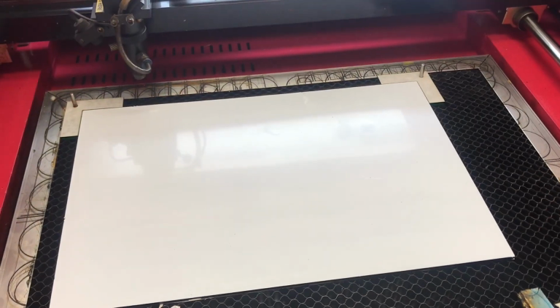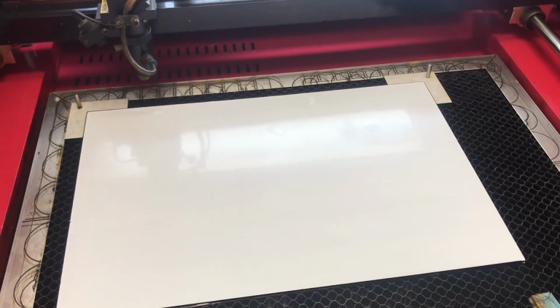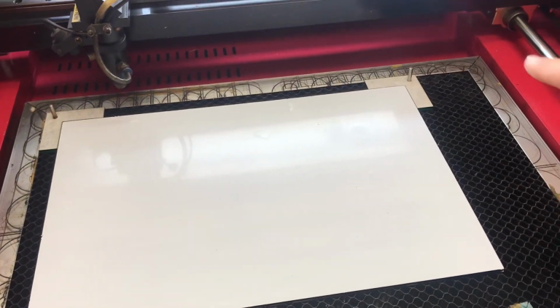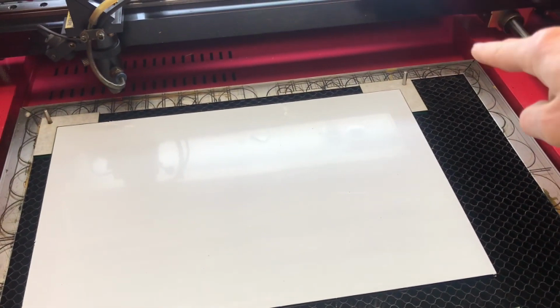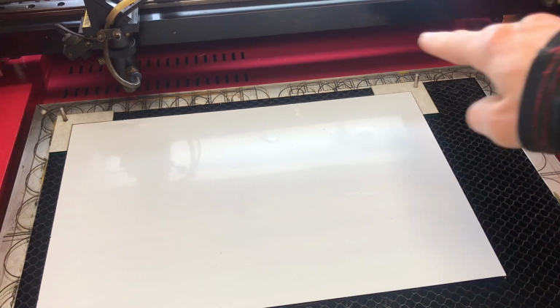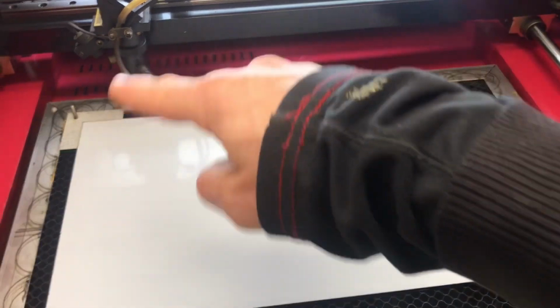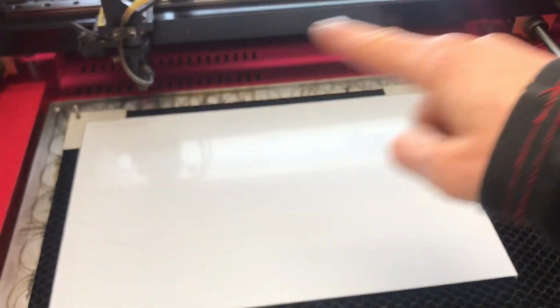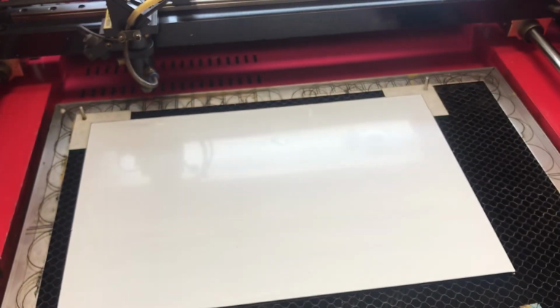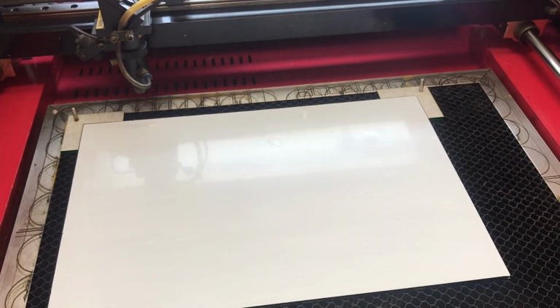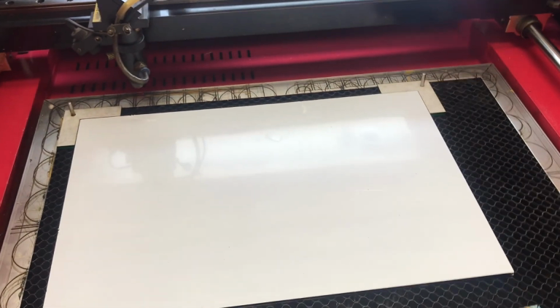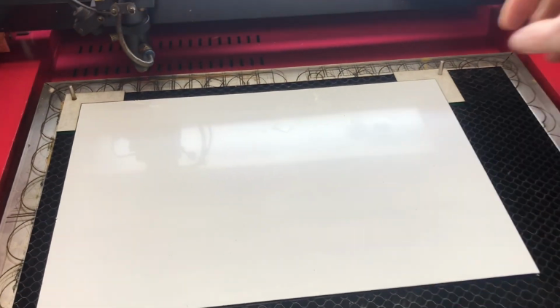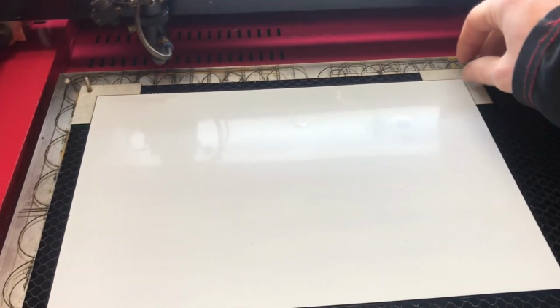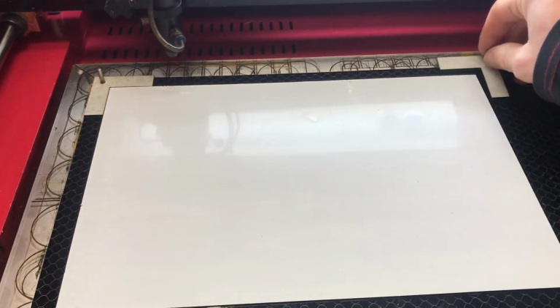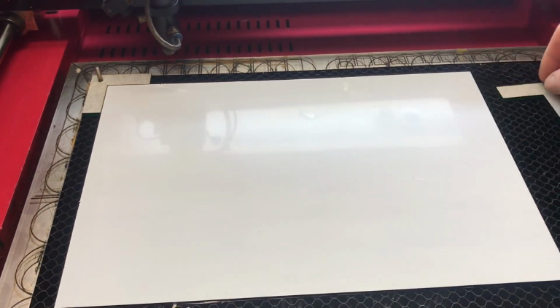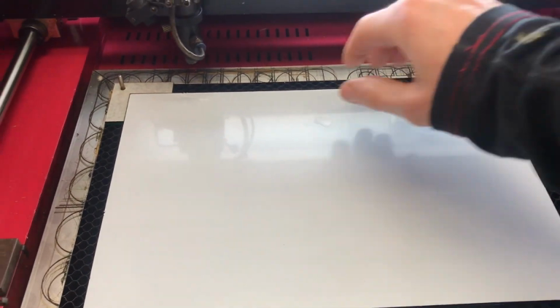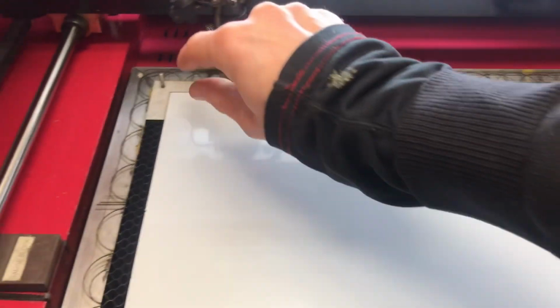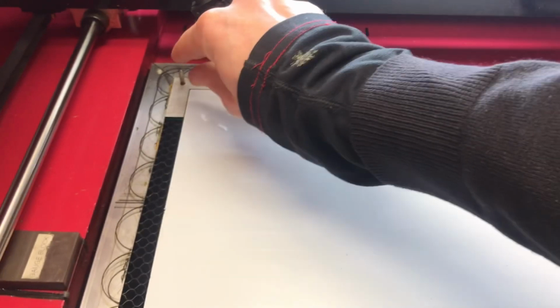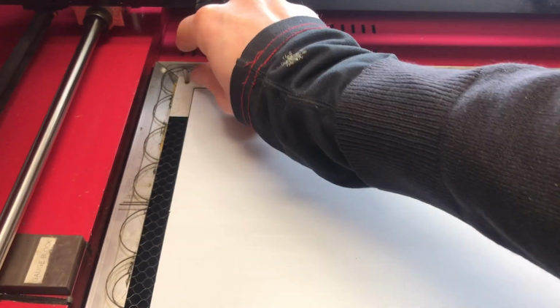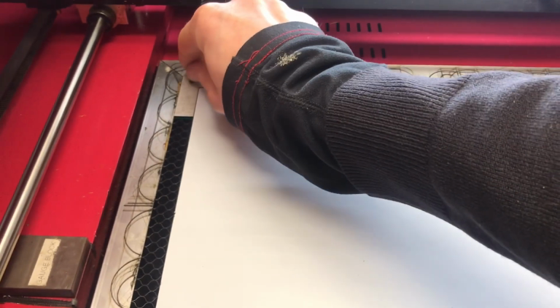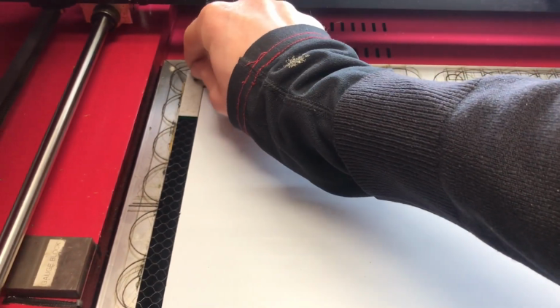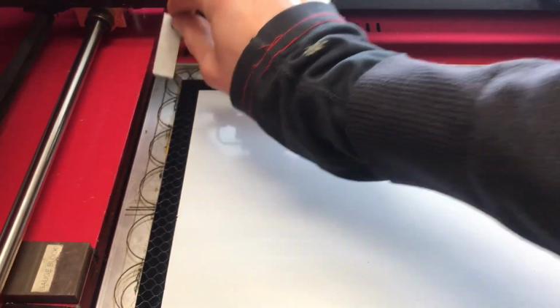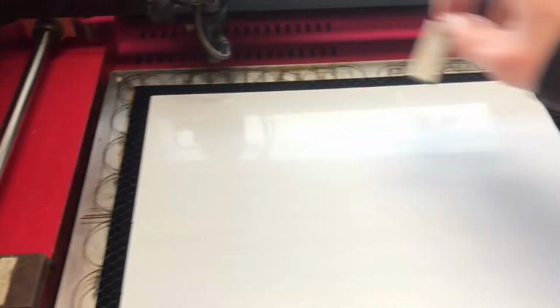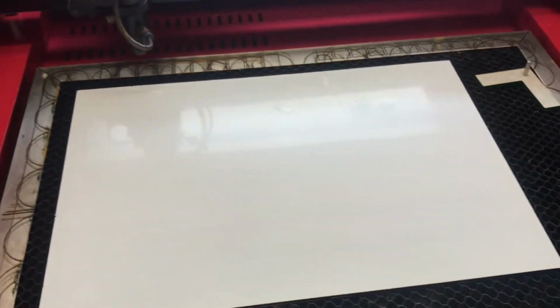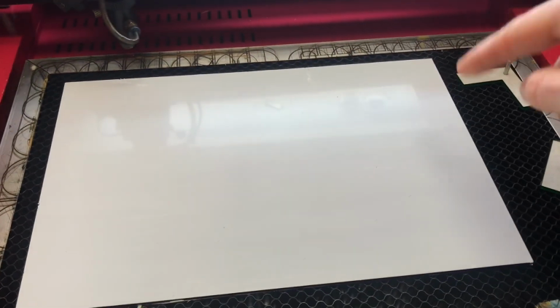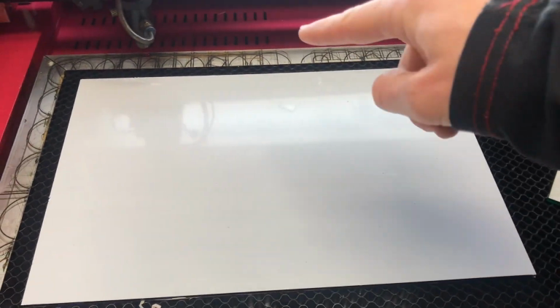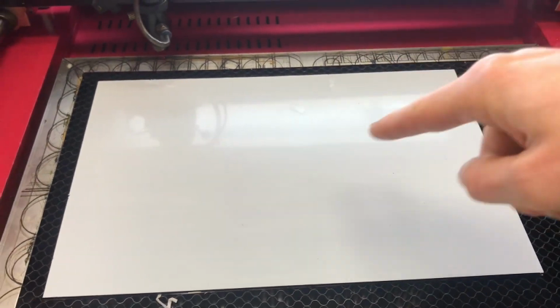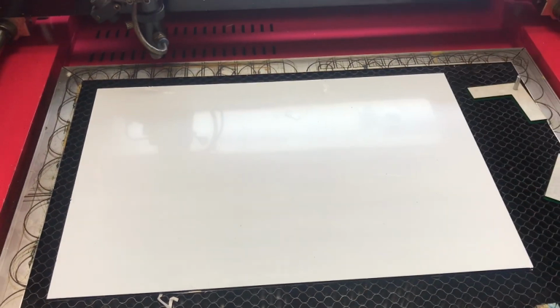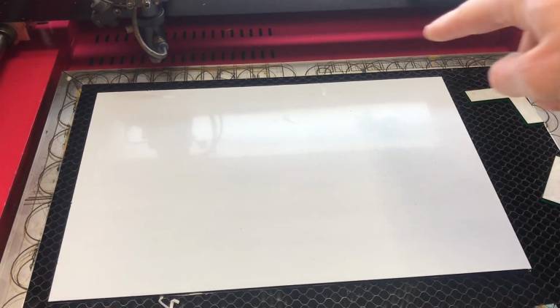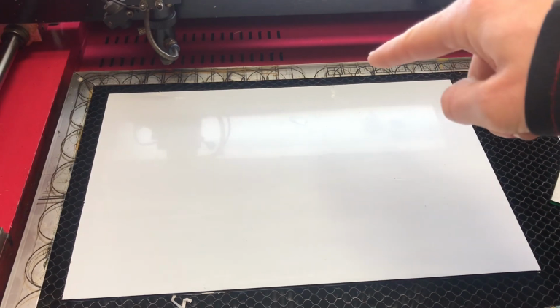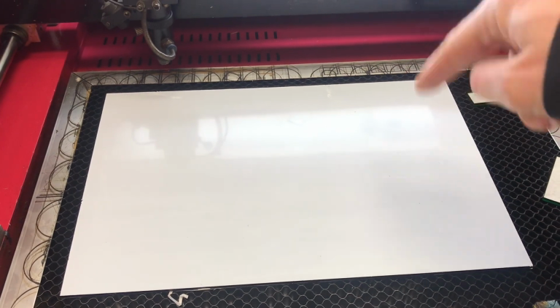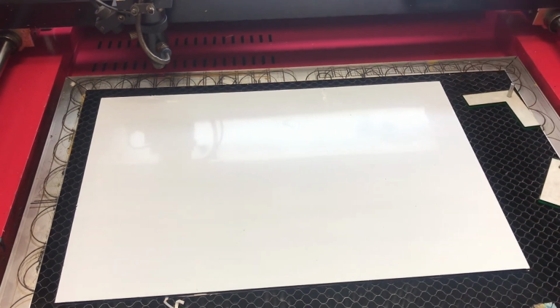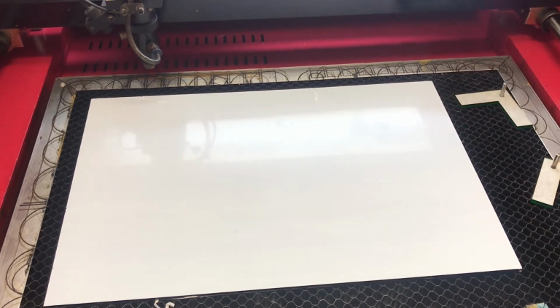I've got some jobs that need to be spaced off from this extruded frame around the outside, so I've made these little laser cut spacers so I can put the sheet in, carefully remove those, and know that it's precisely square to the frame at a known distance.